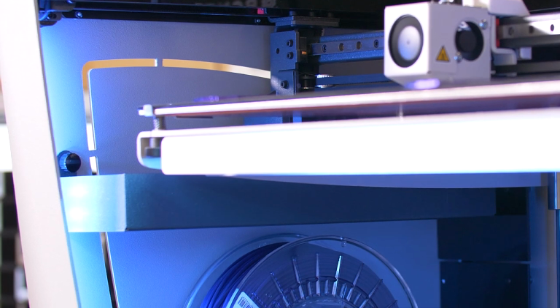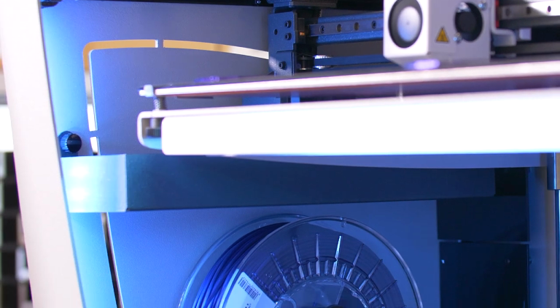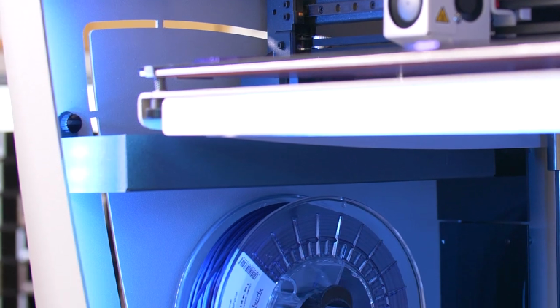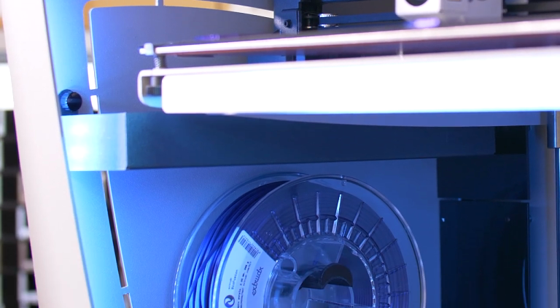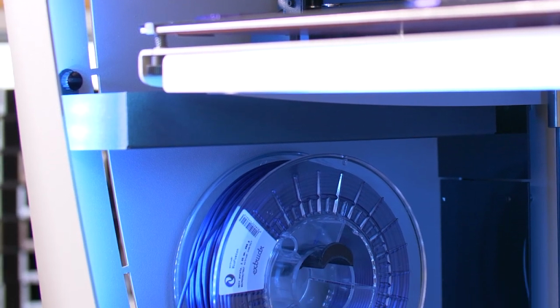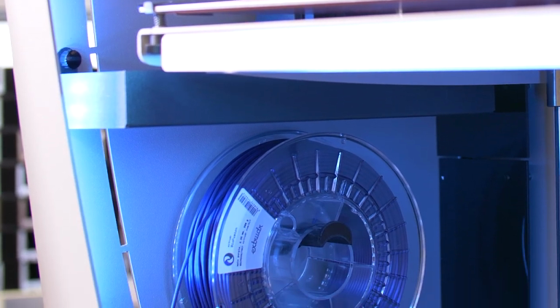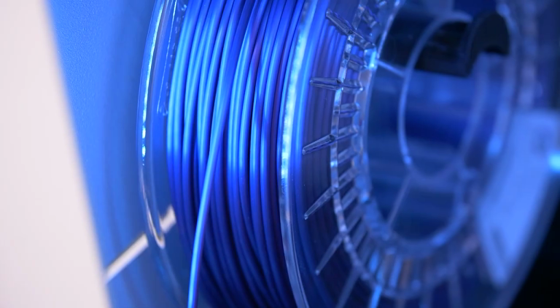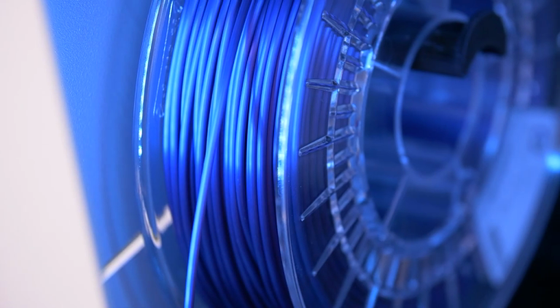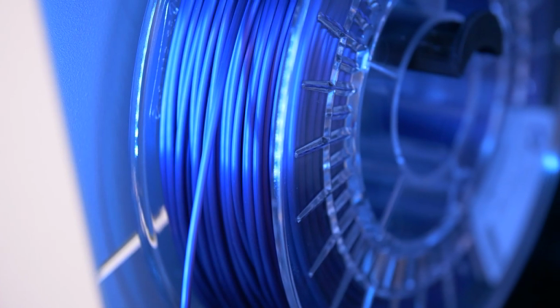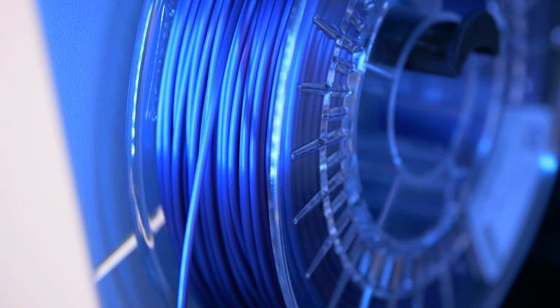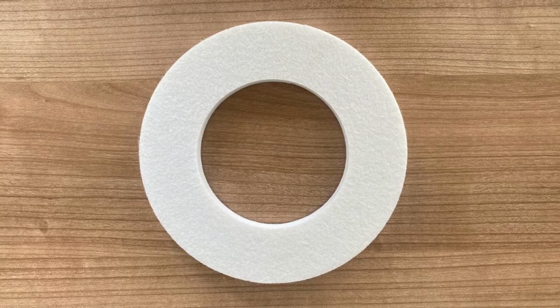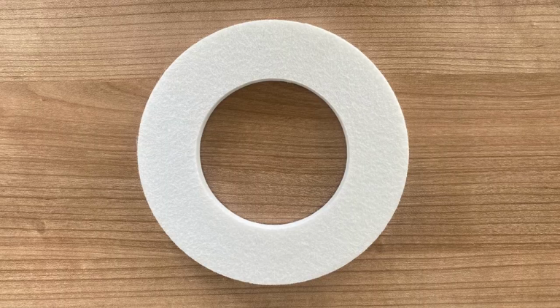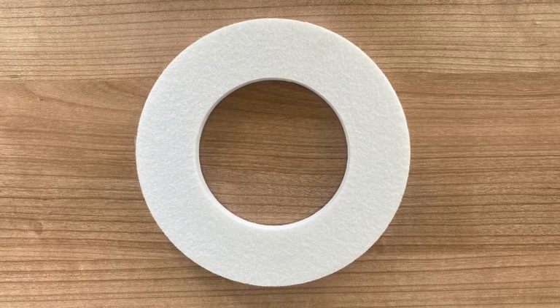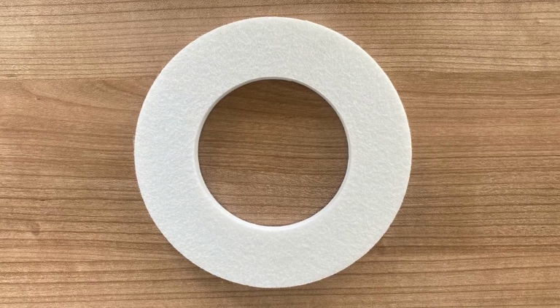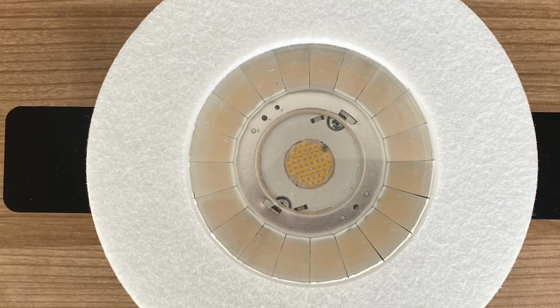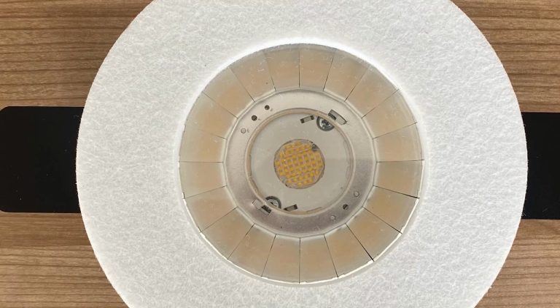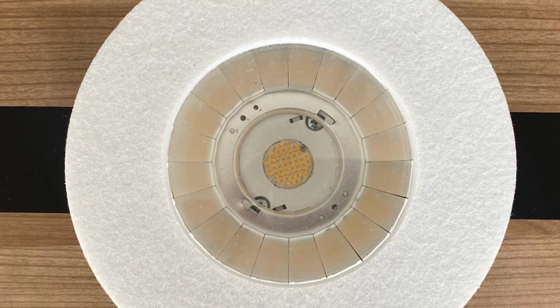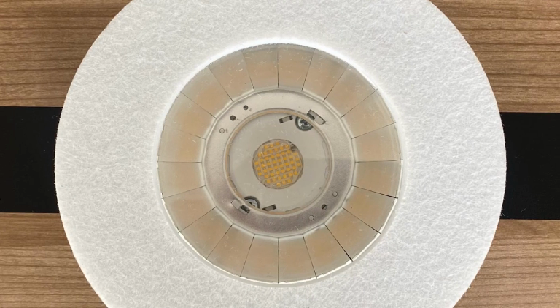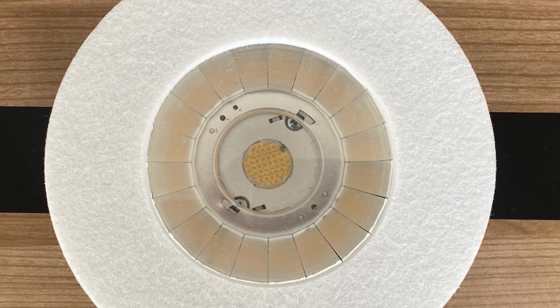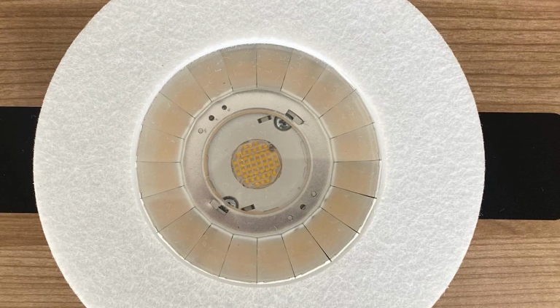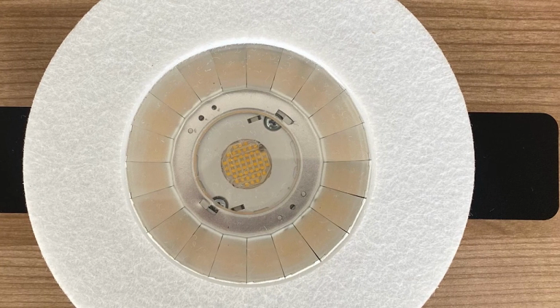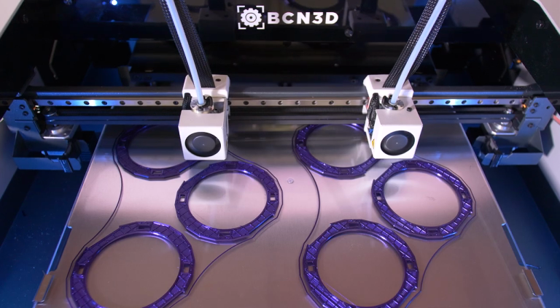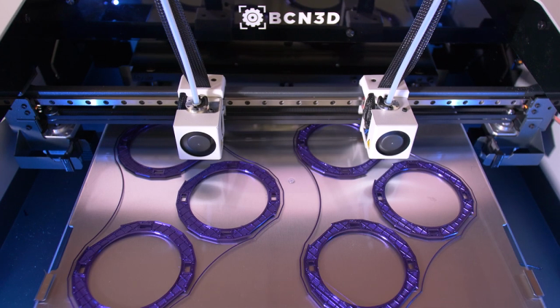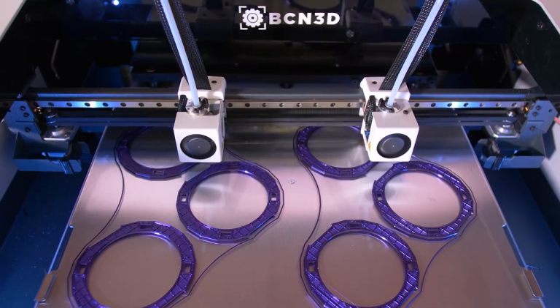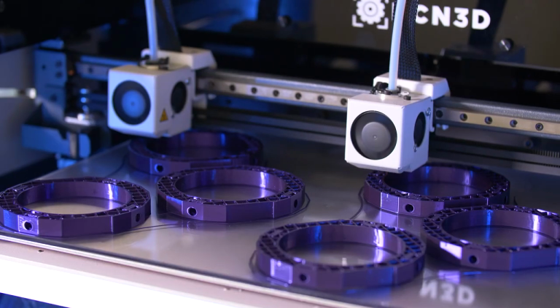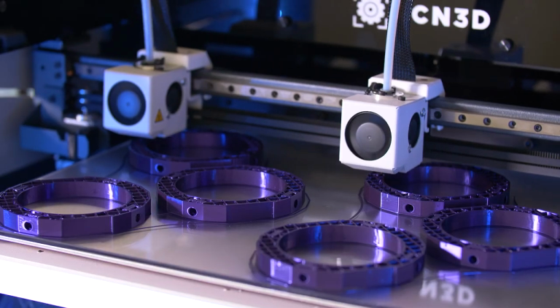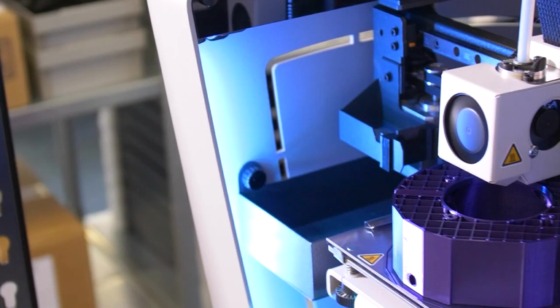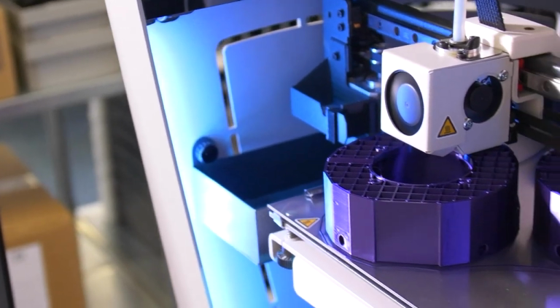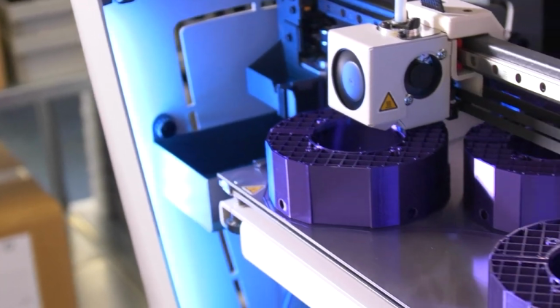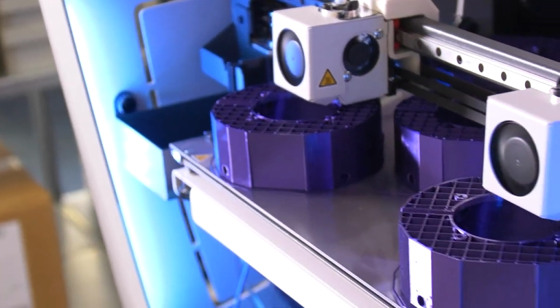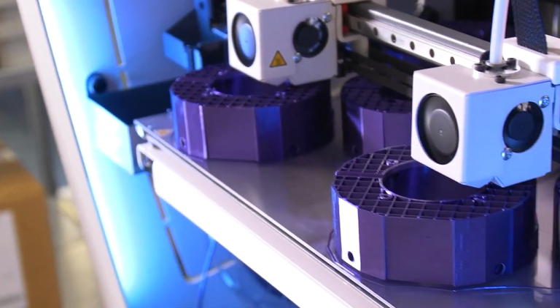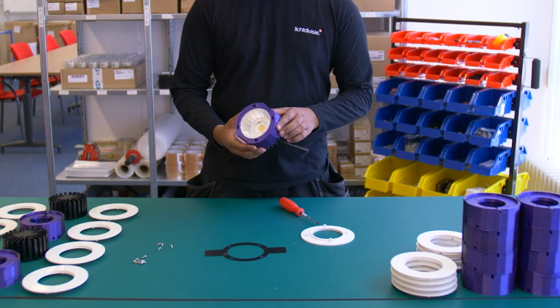Right now, they are researching recycled materials, specifically one created from PET bottles that comes in a subtextured variety of different colors. These can be teamed with 3D printed parts for an efficient process and high-quality end product.